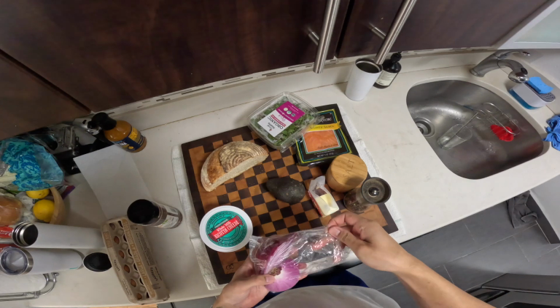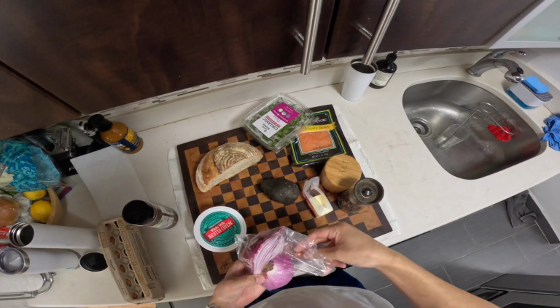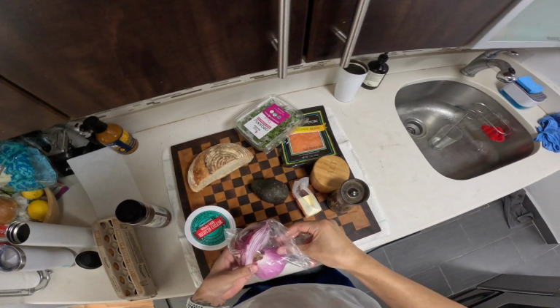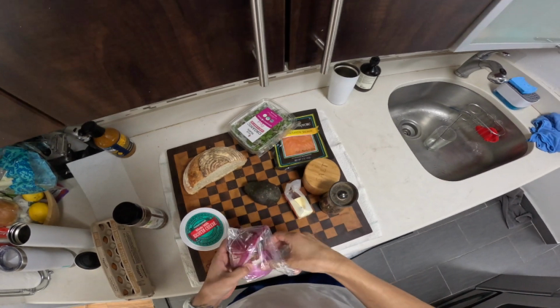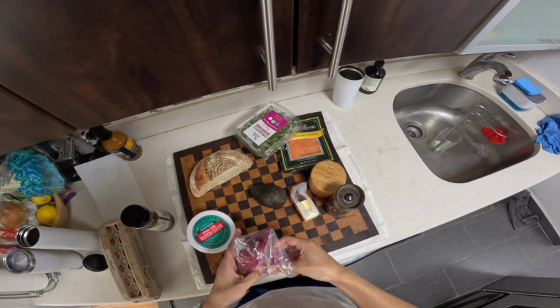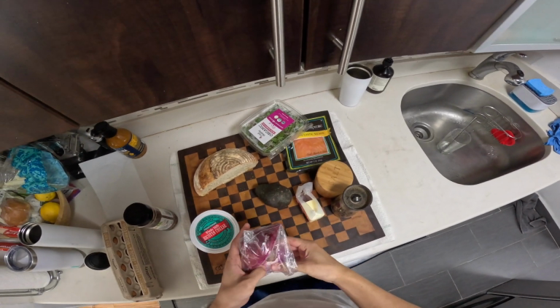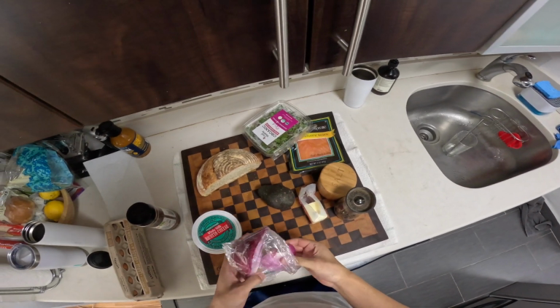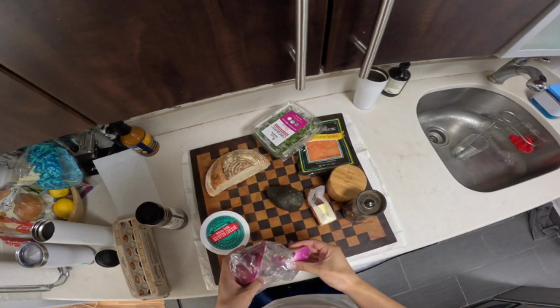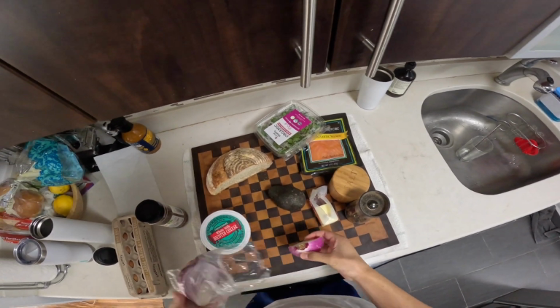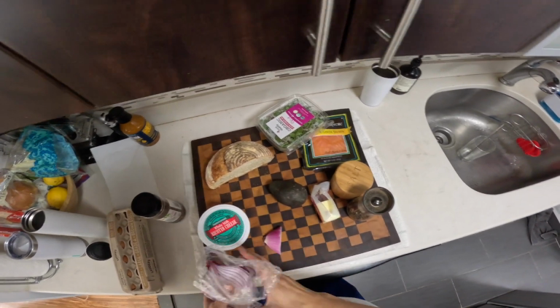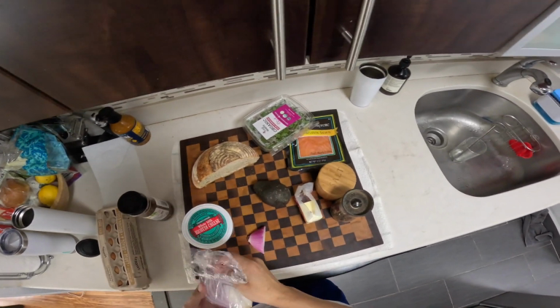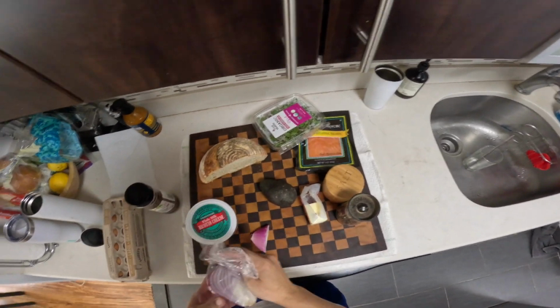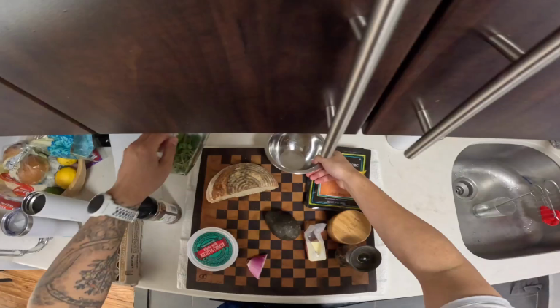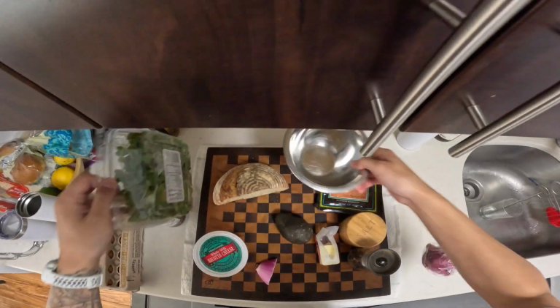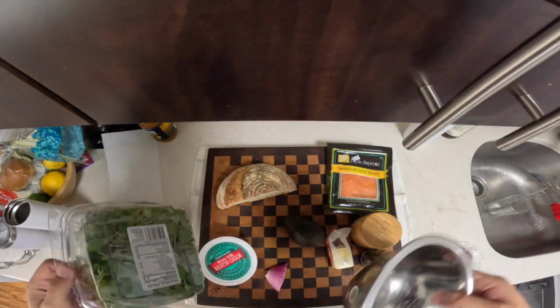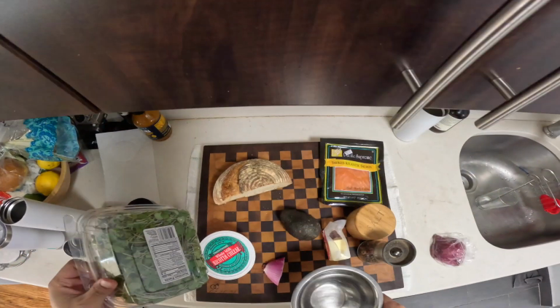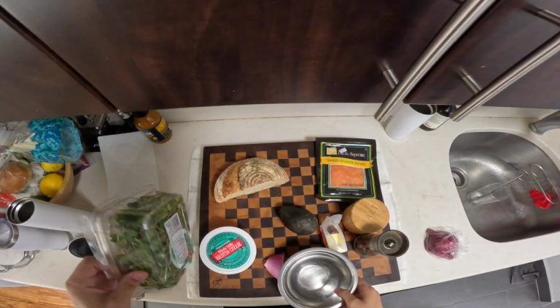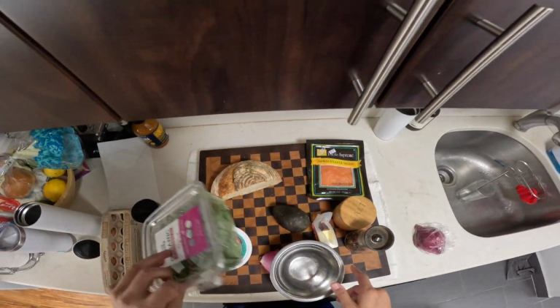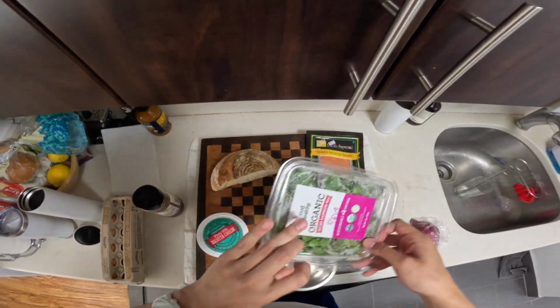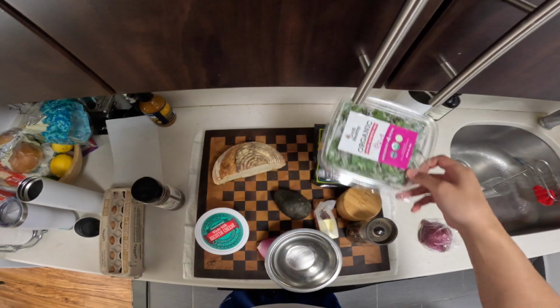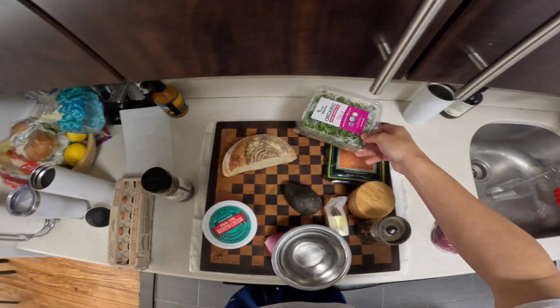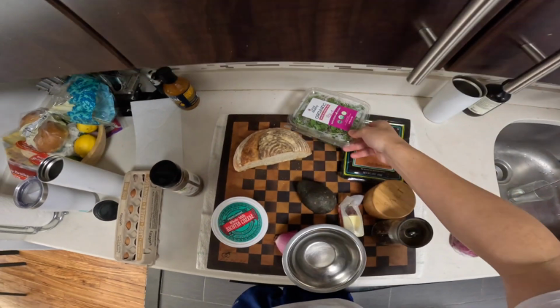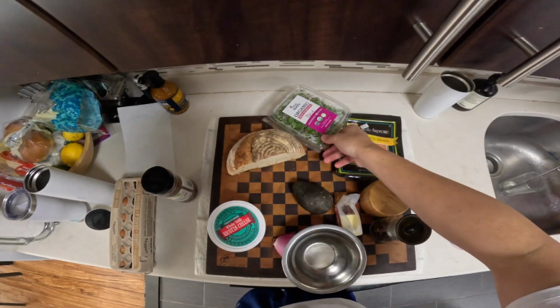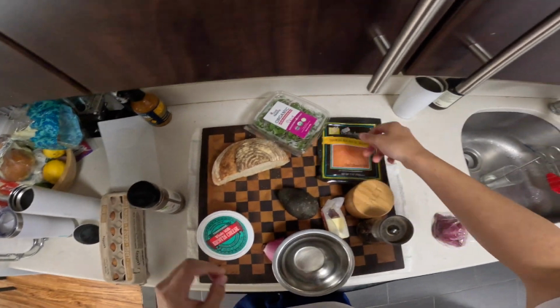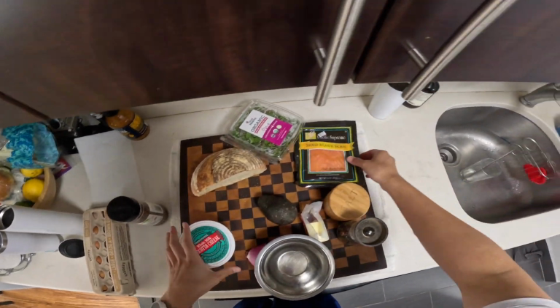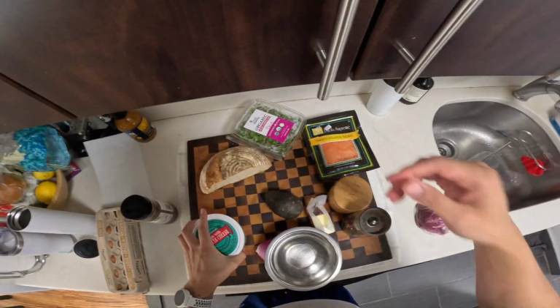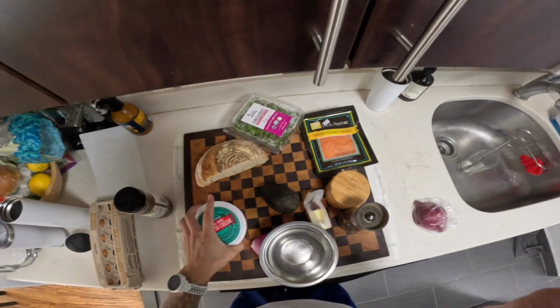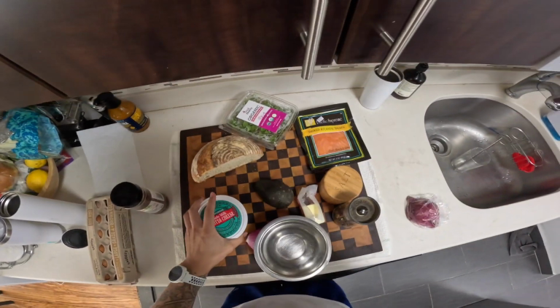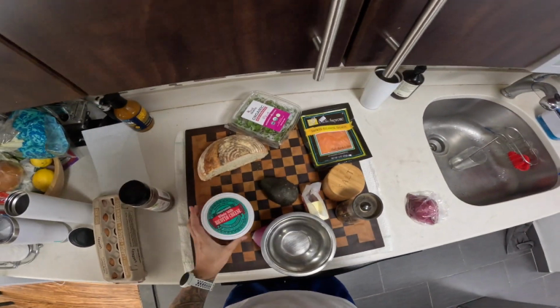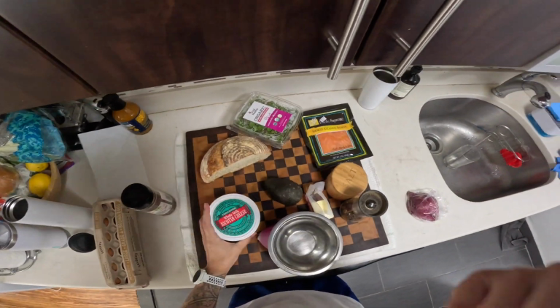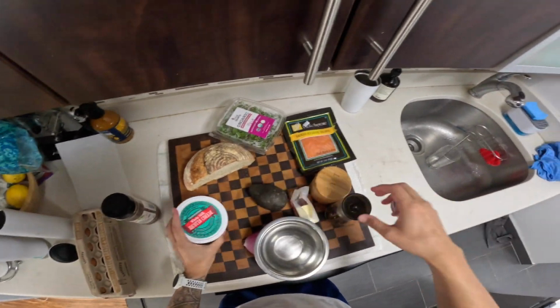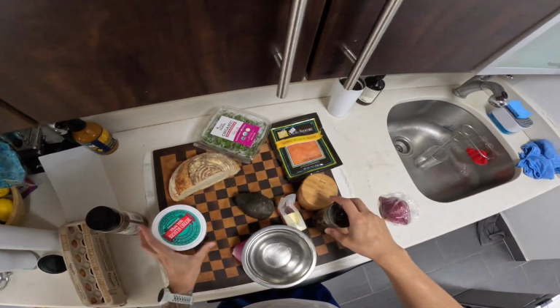Welcome to a day in the life of a private chef for my wife. It is the day before her birthday, so I'm going to make a little avocado toast, smoked salmon, and whipped ricotta.